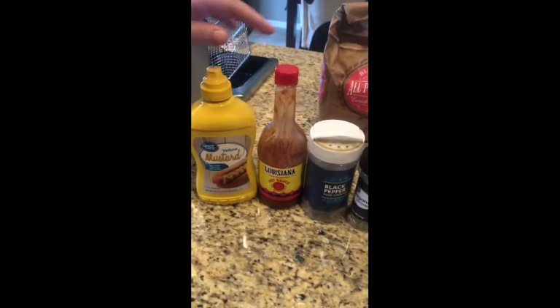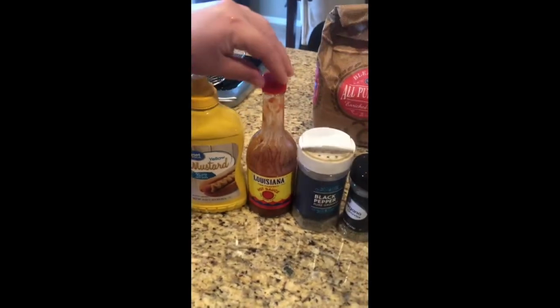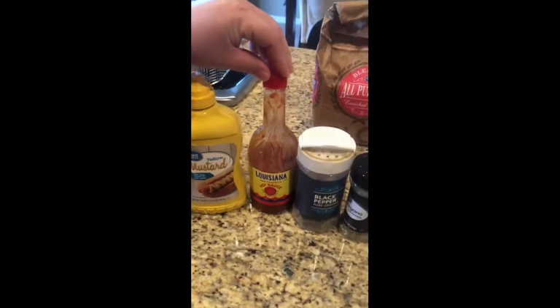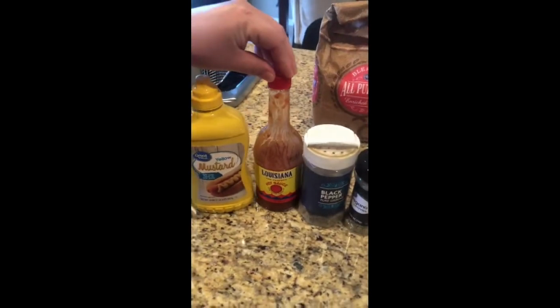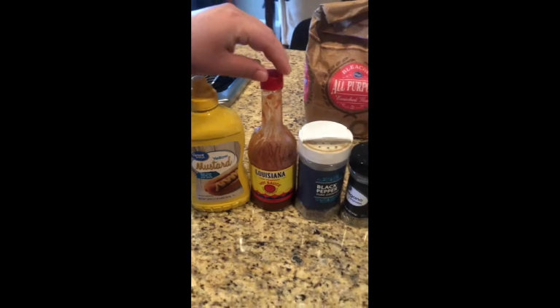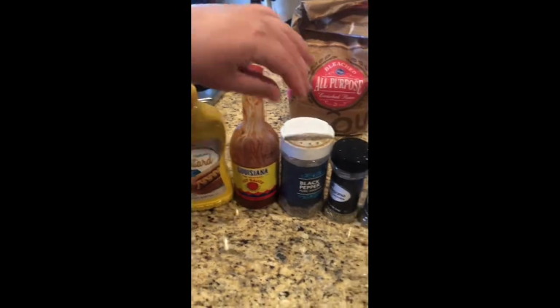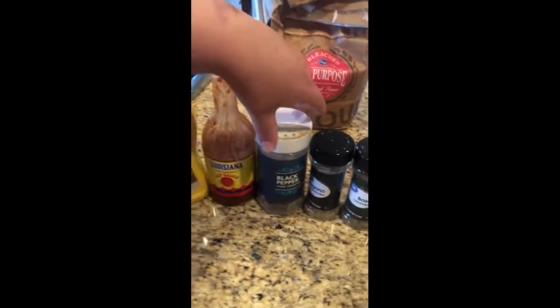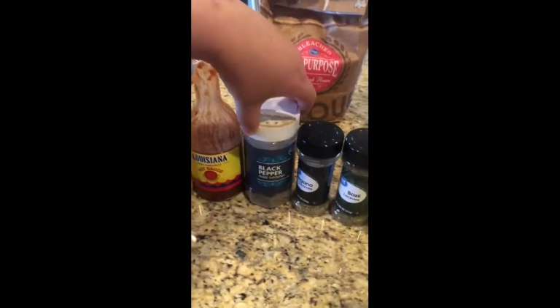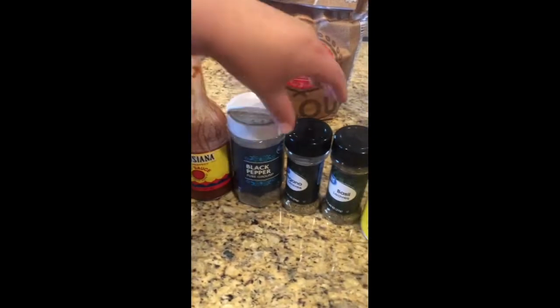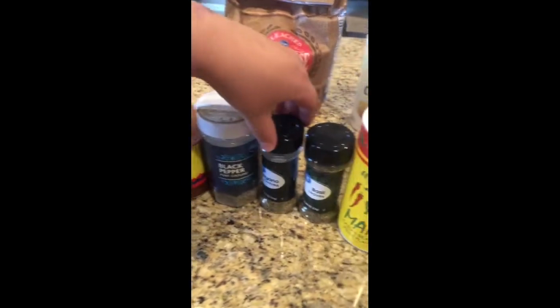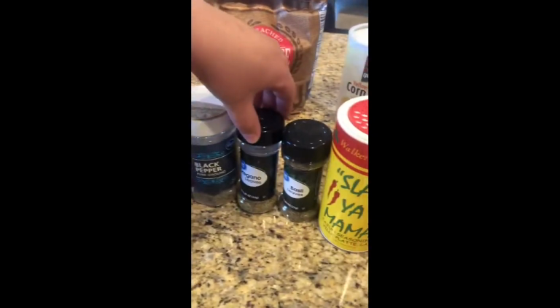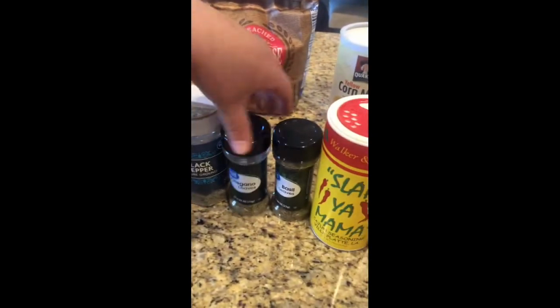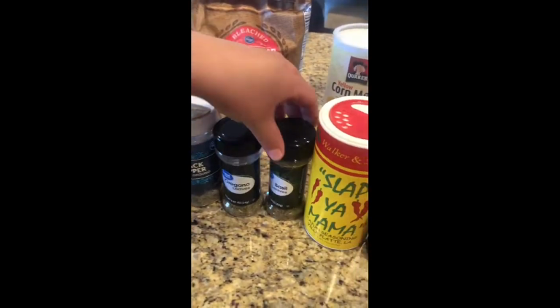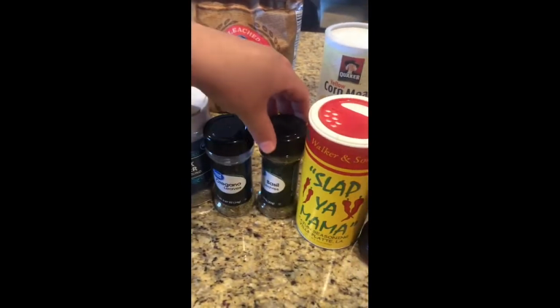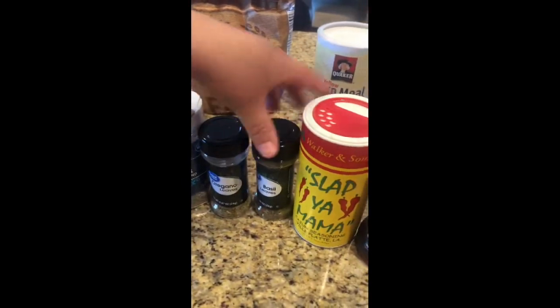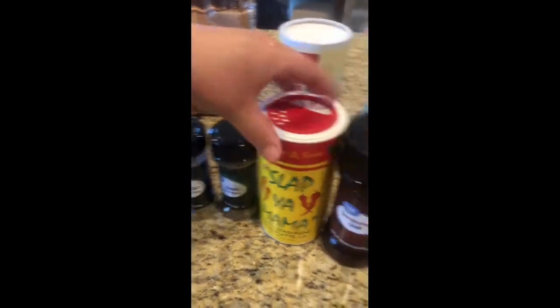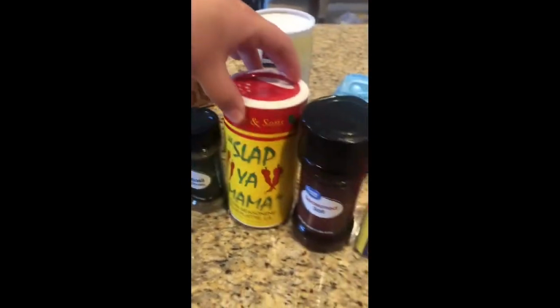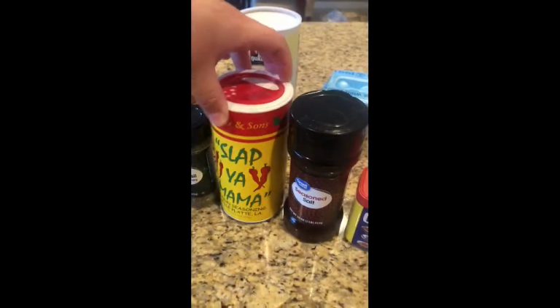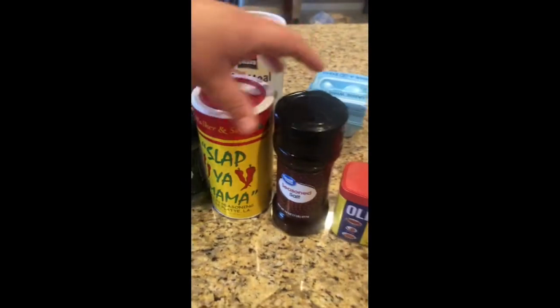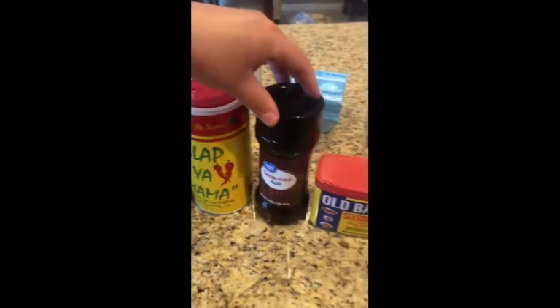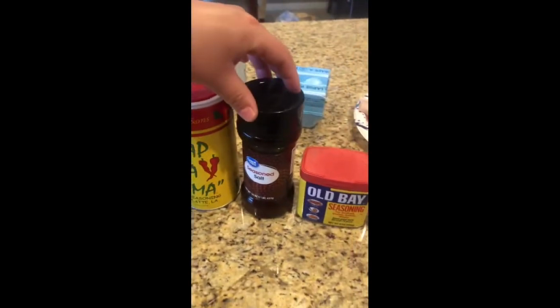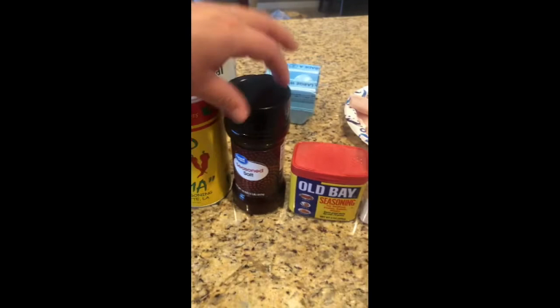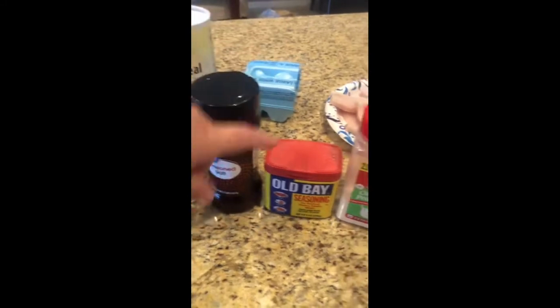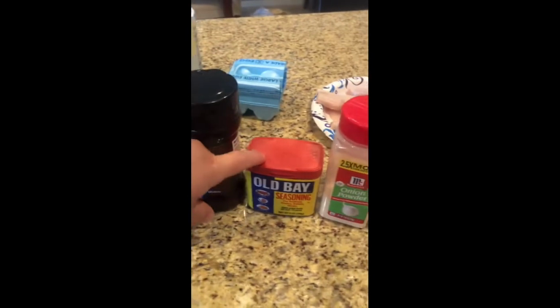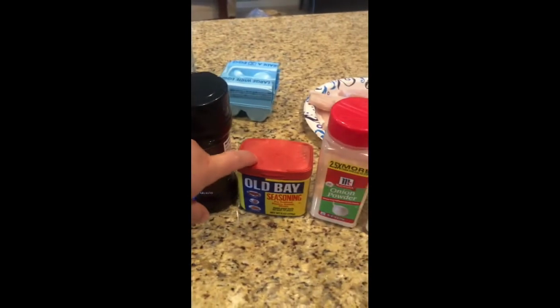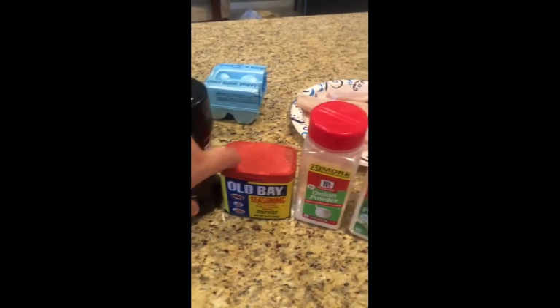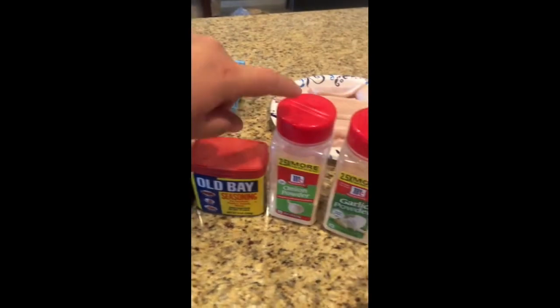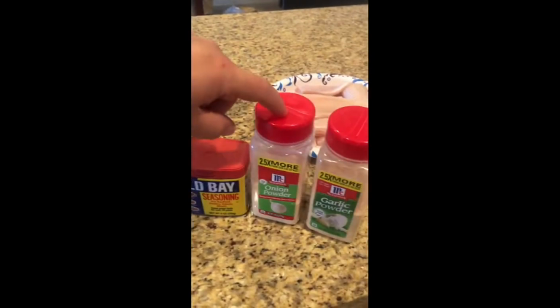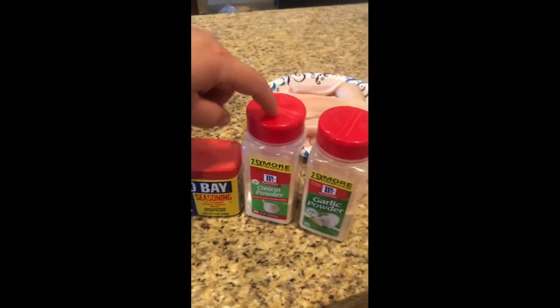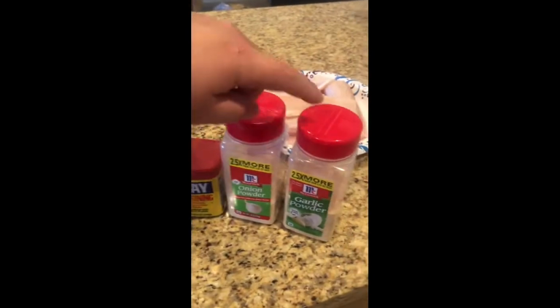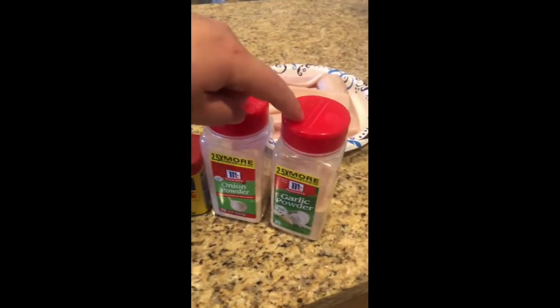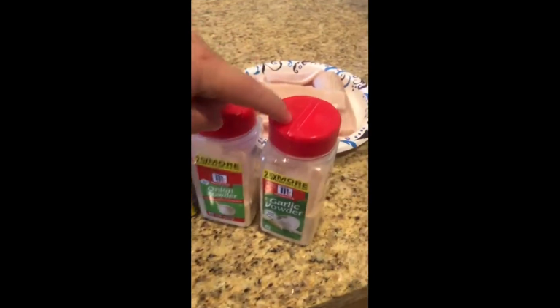The seasonings I'm using are Louisiana hot sauce, black pepper, oregano, basil, Cajun, seasoned salt, Obey seasoning, onion powder, and garlic powder.